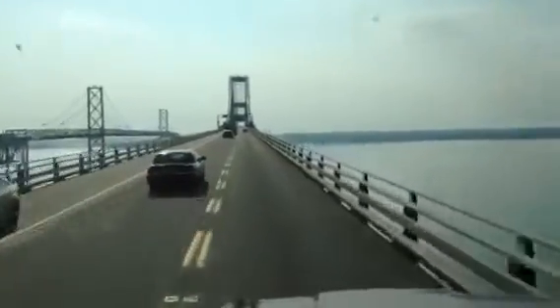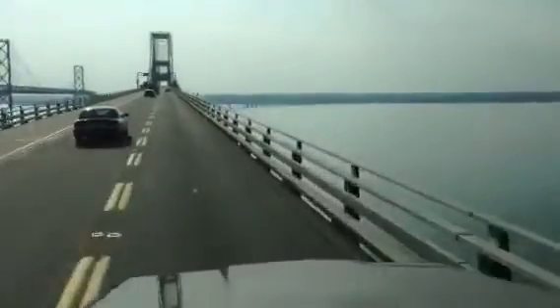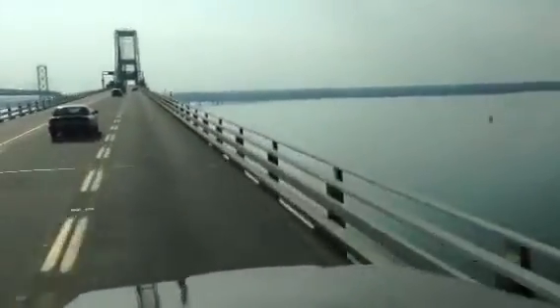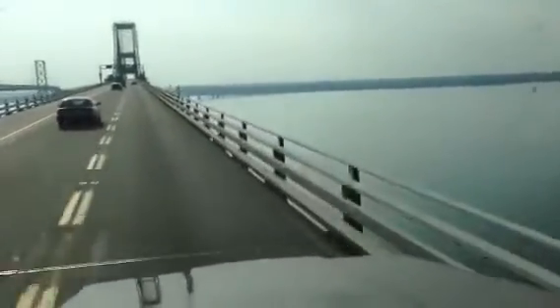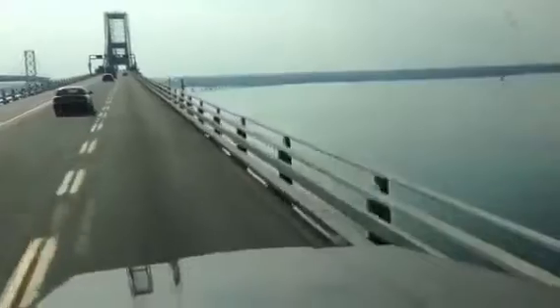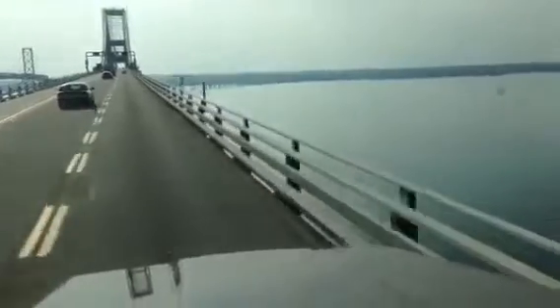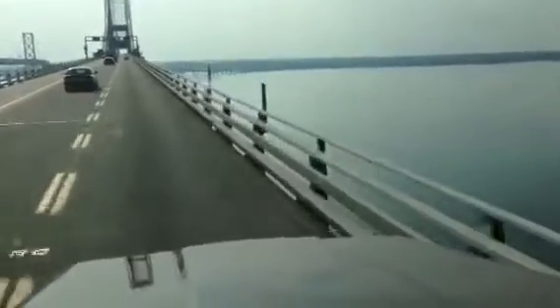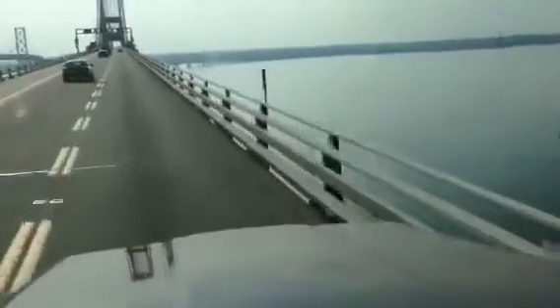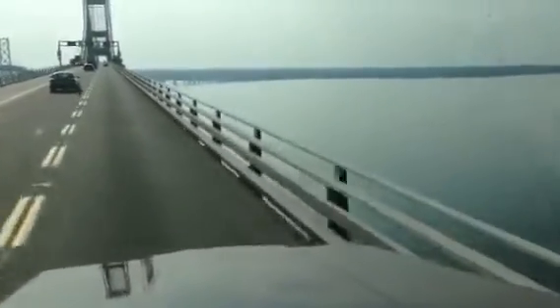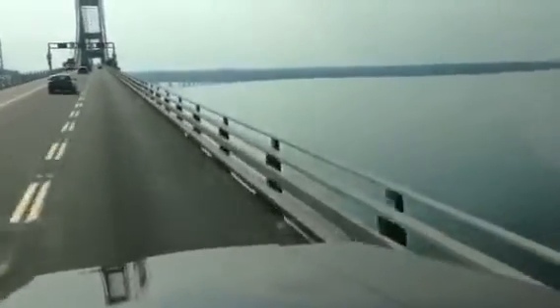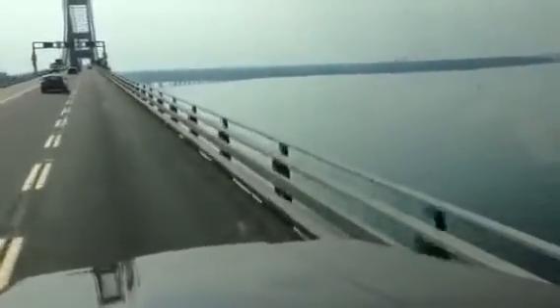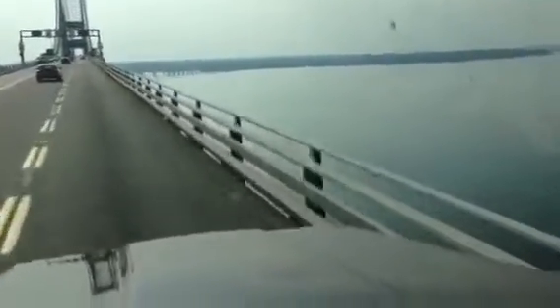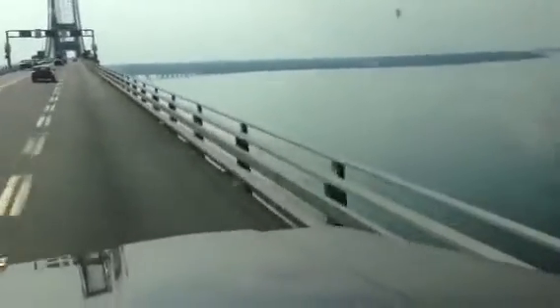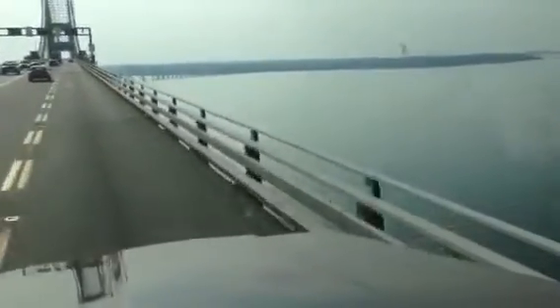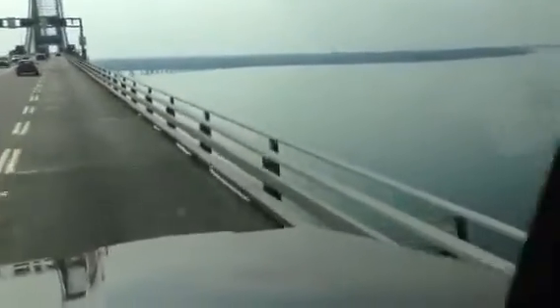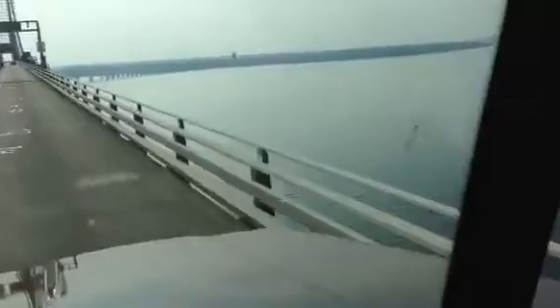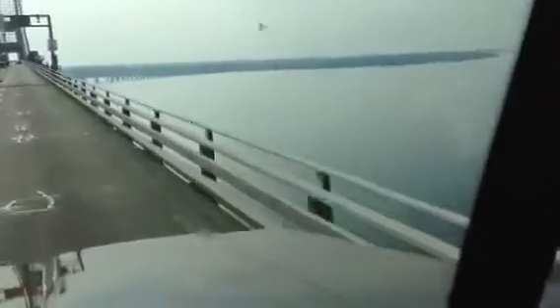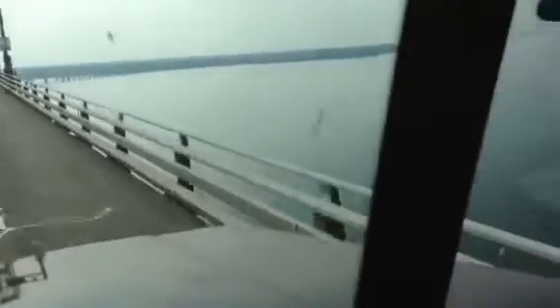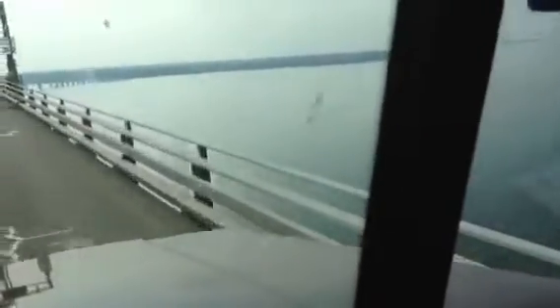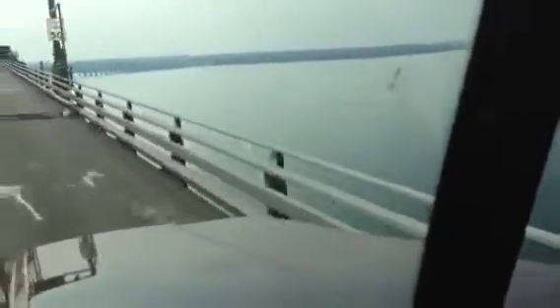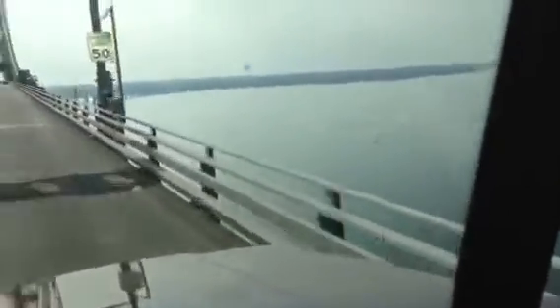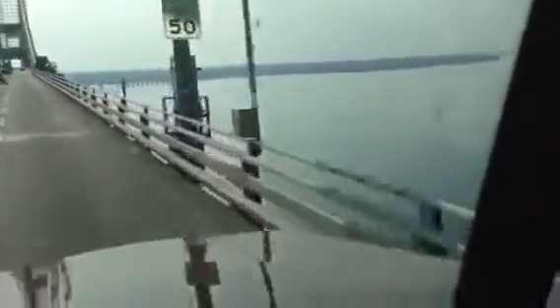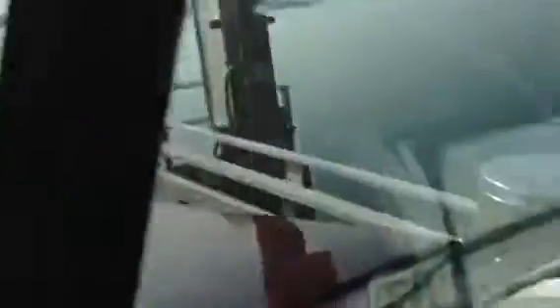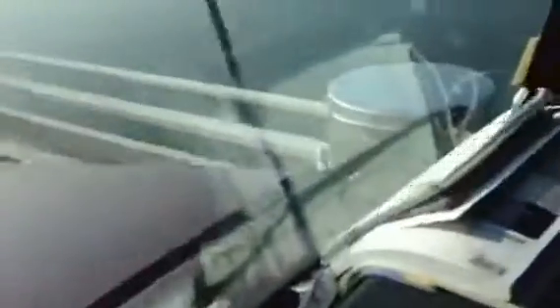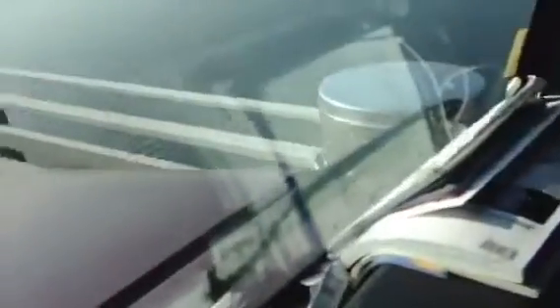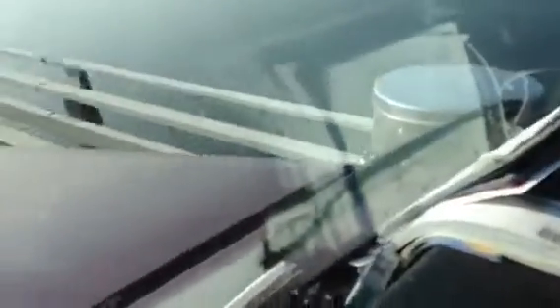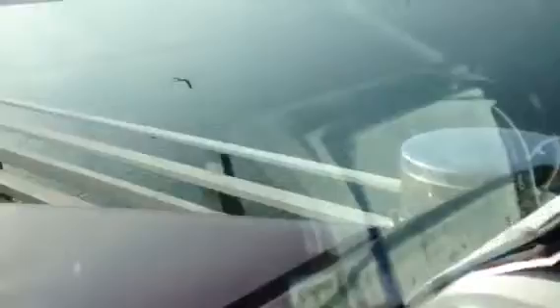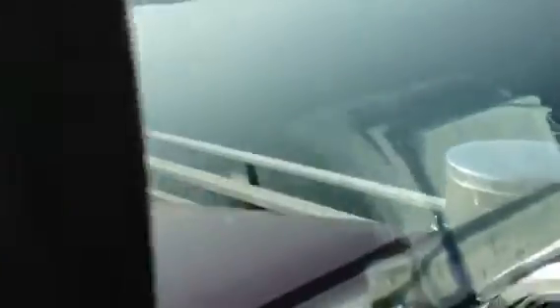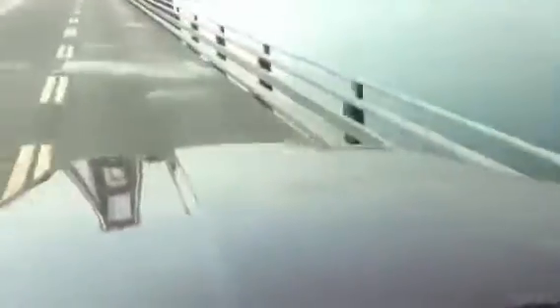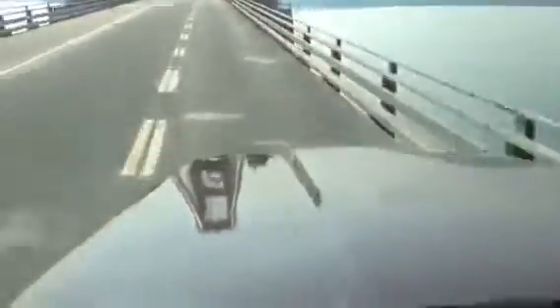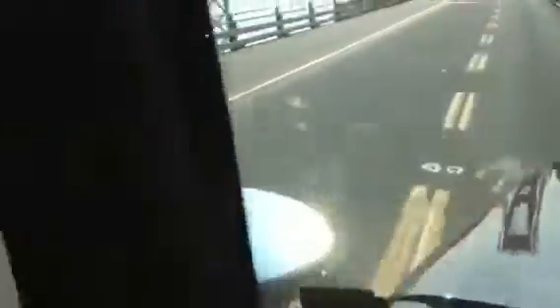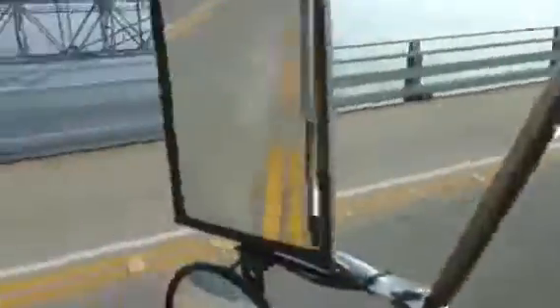Look out there, you can see where the bridge is going to take us back to shore once we cross it. If you're scared of heights, this is probably not the bridge for you.